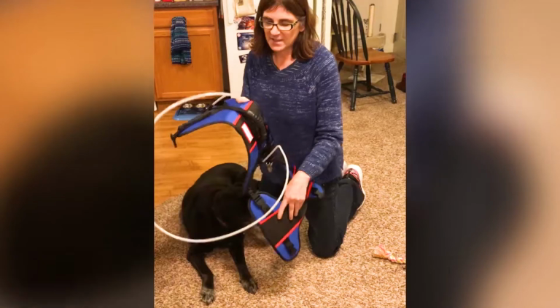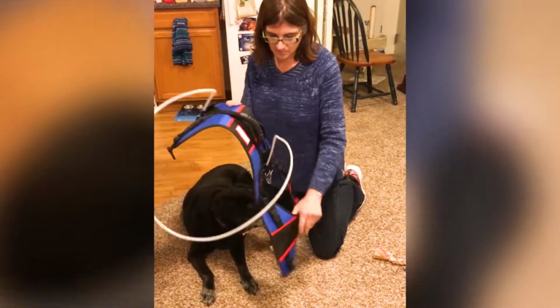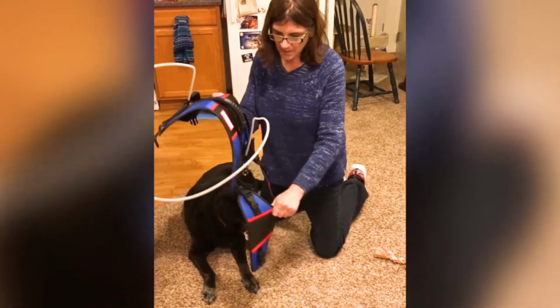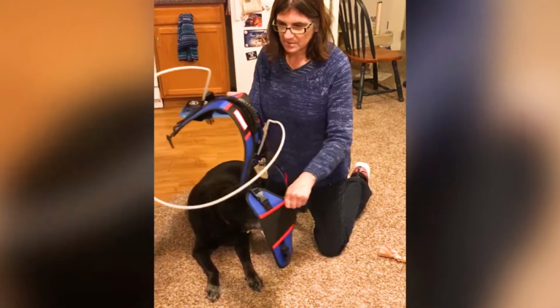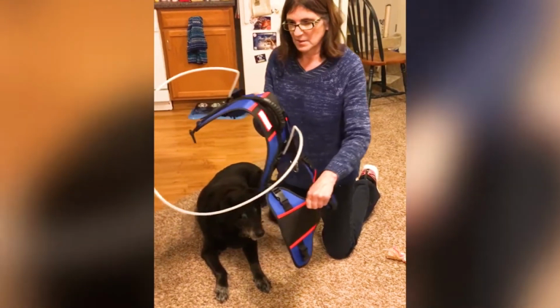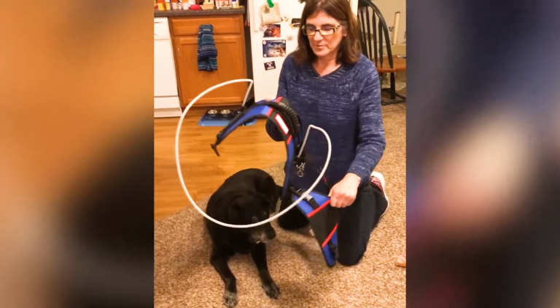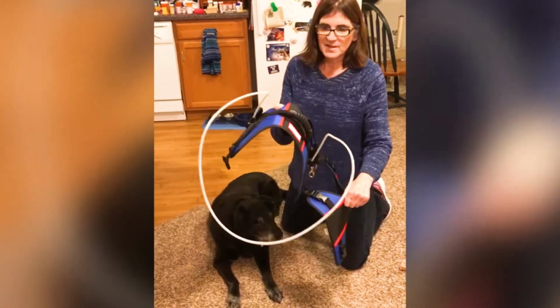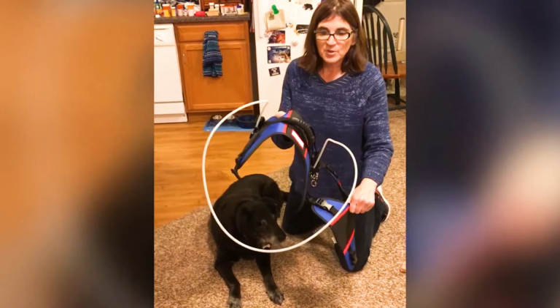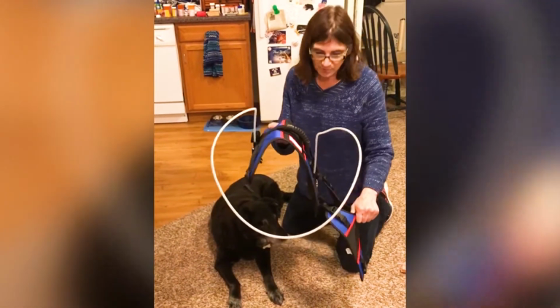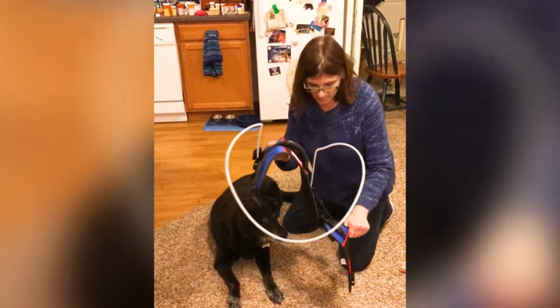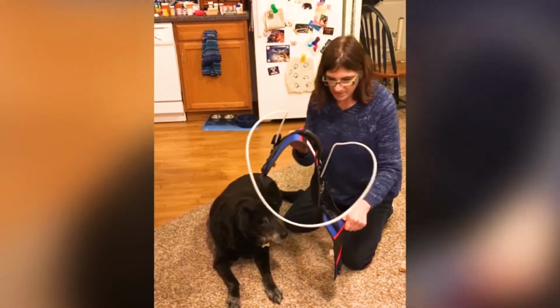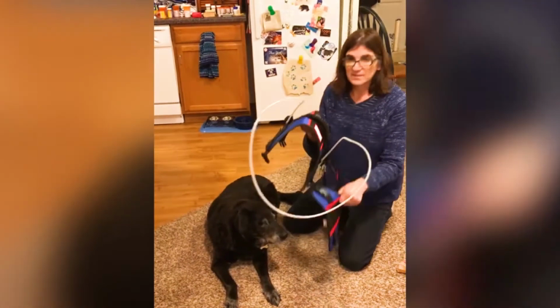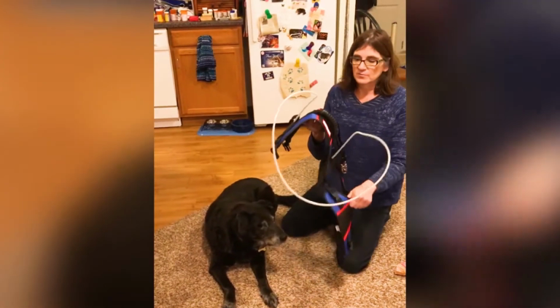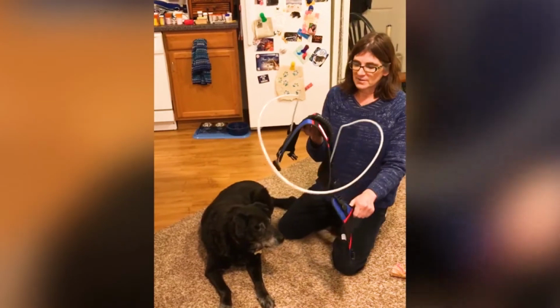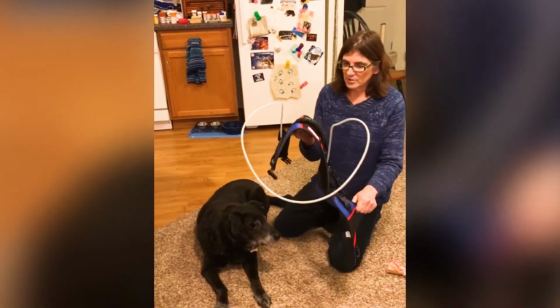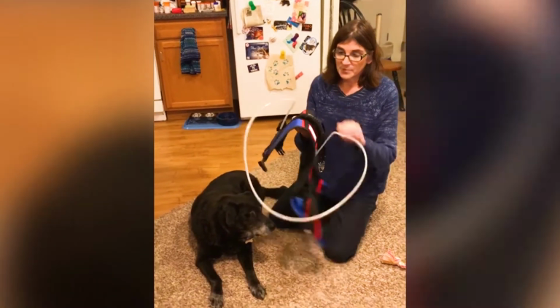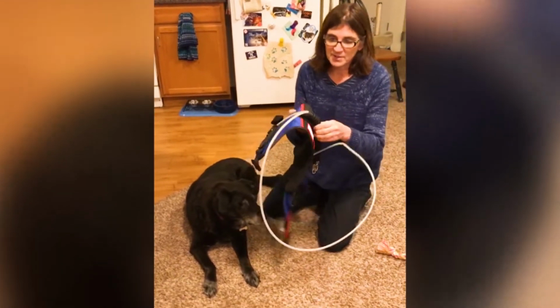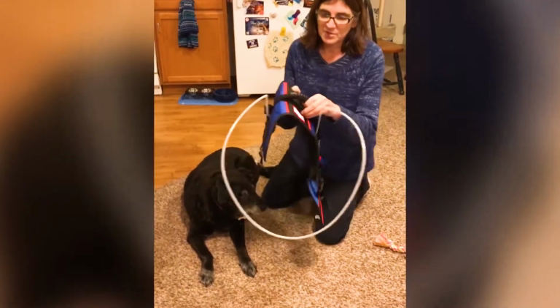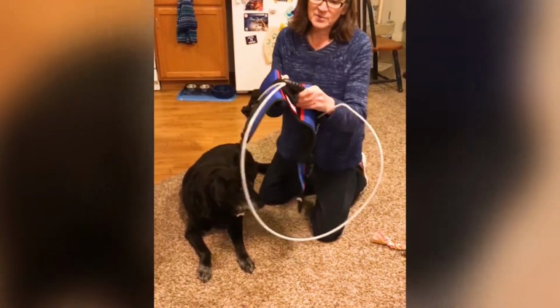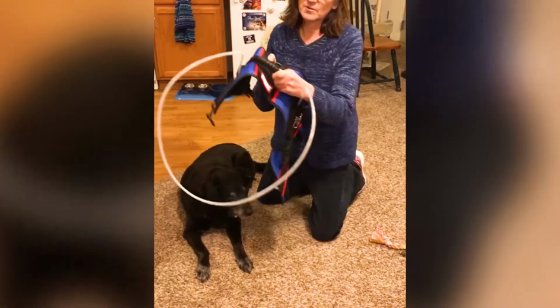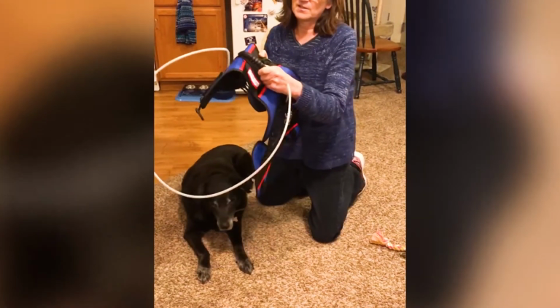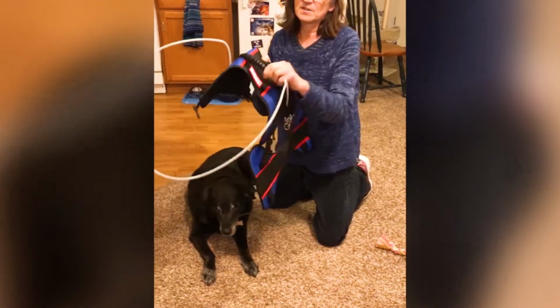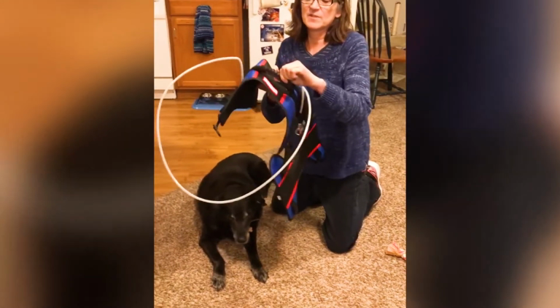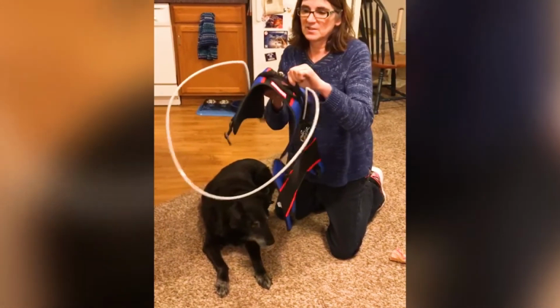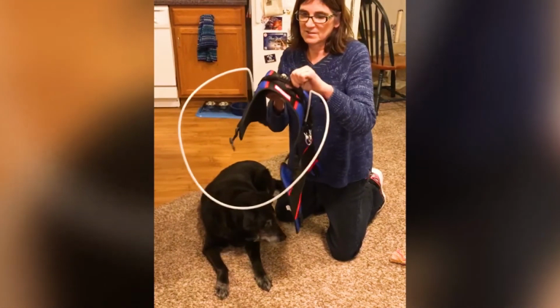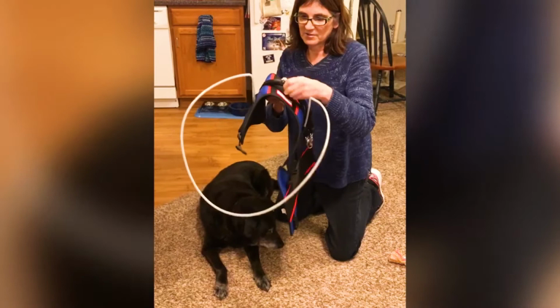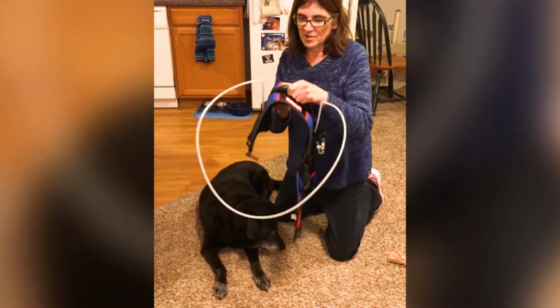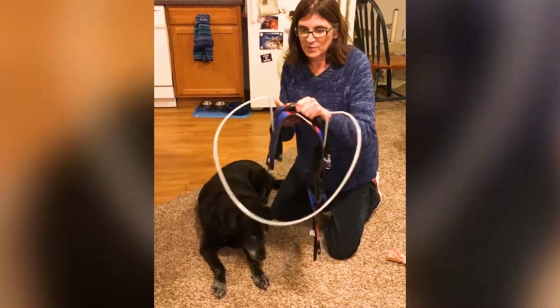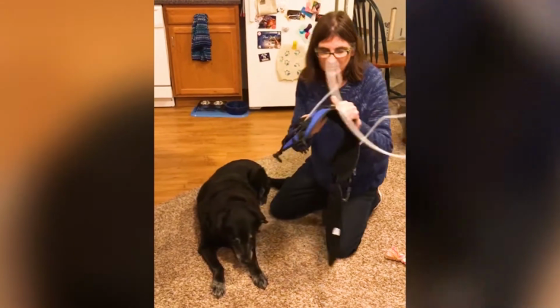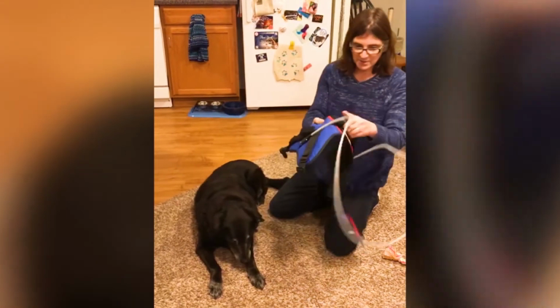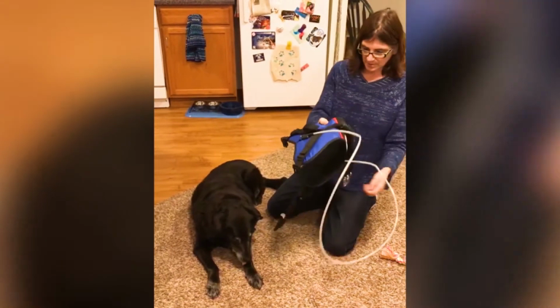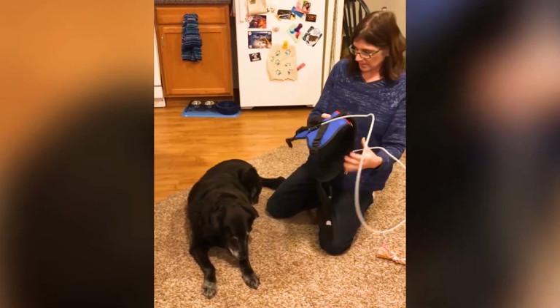This Halo helps her maneuver without bumping into things, and it's really easy to put on. But first I want to show this great handle — it's very, very strong and will help if she ever needs help getting upstairs.